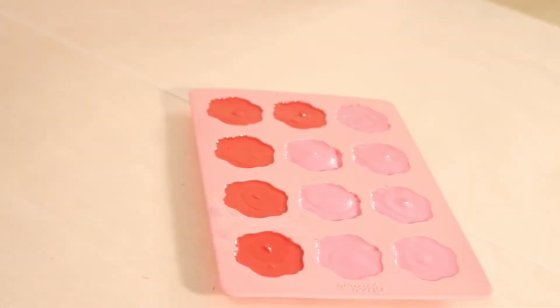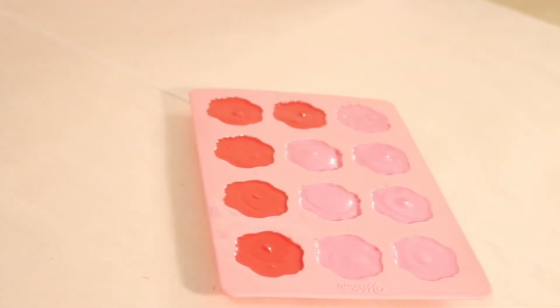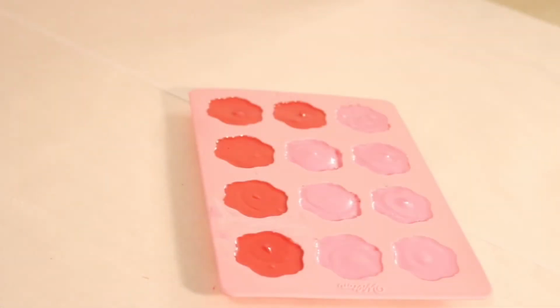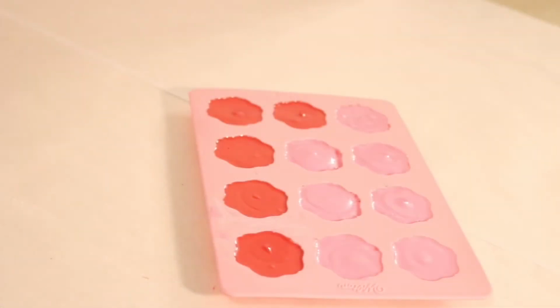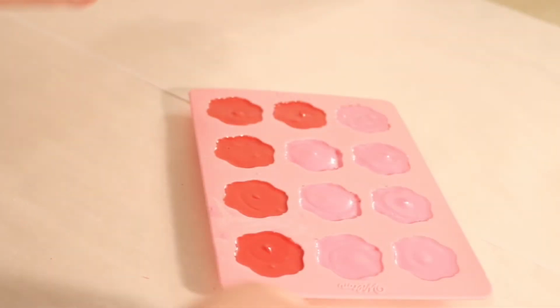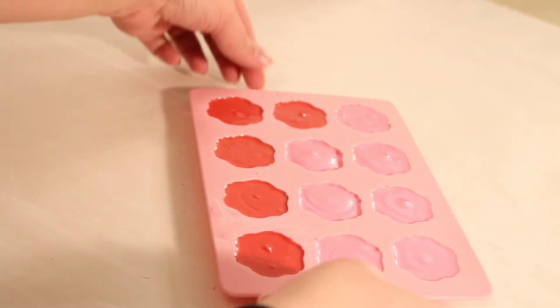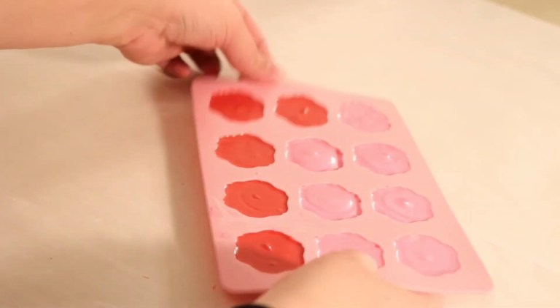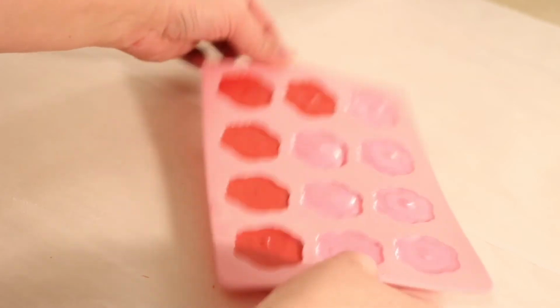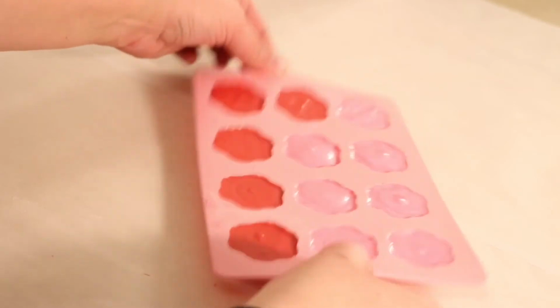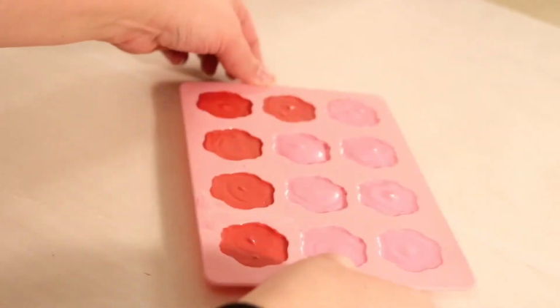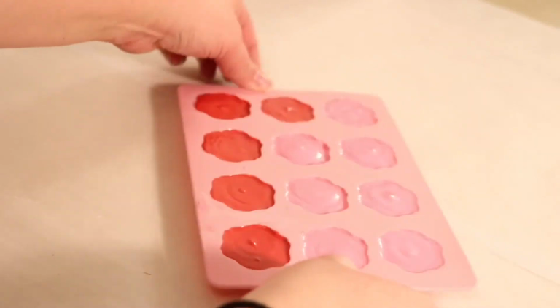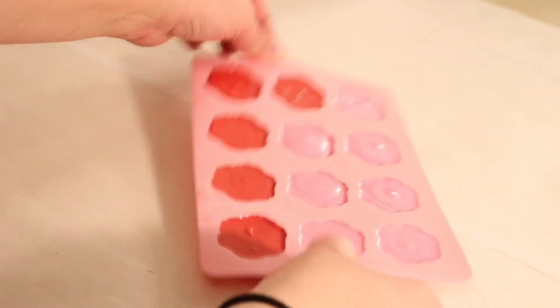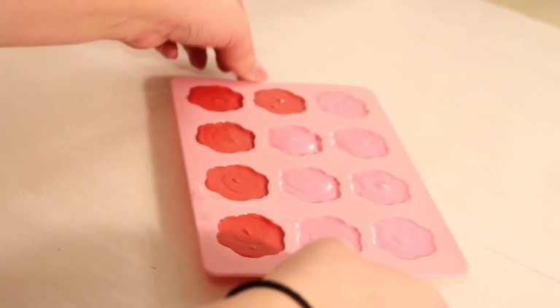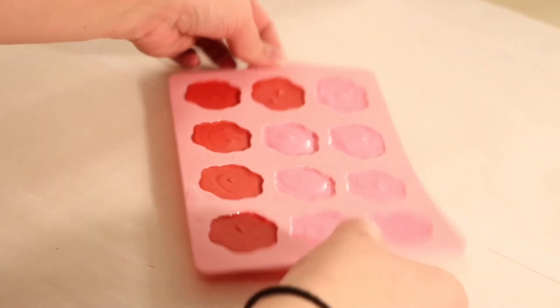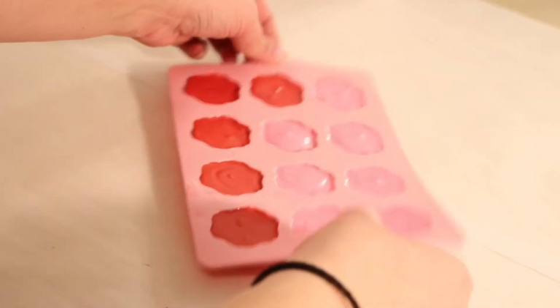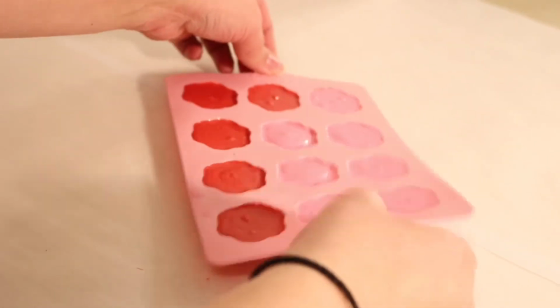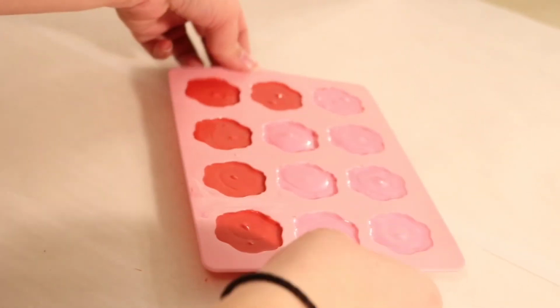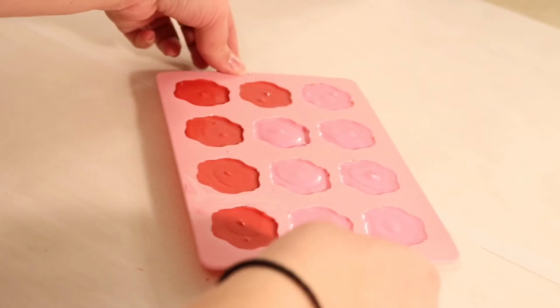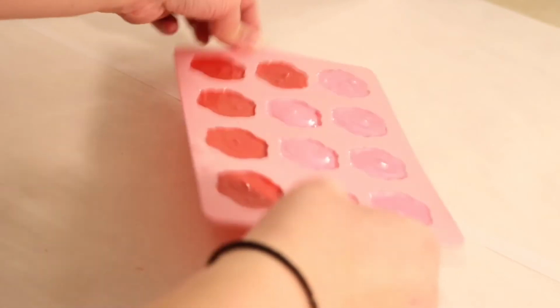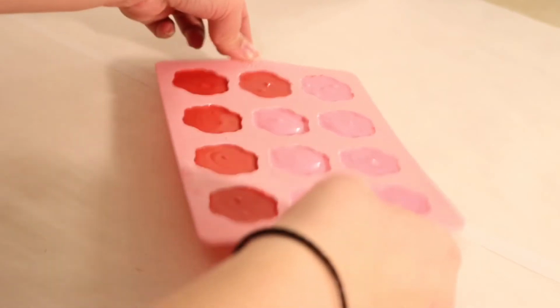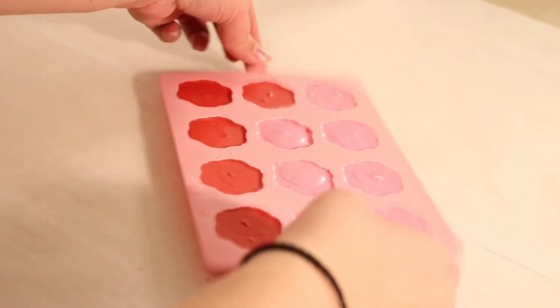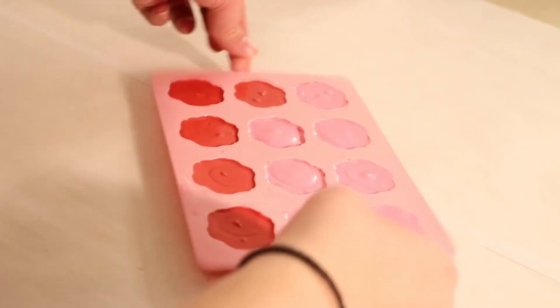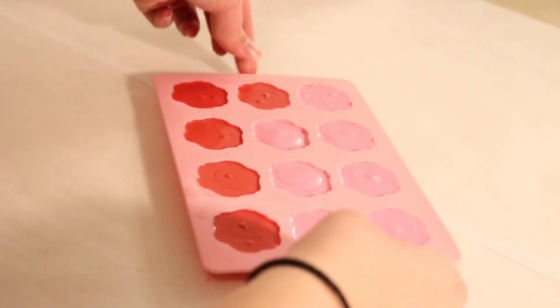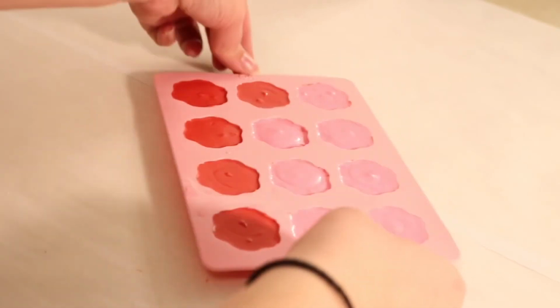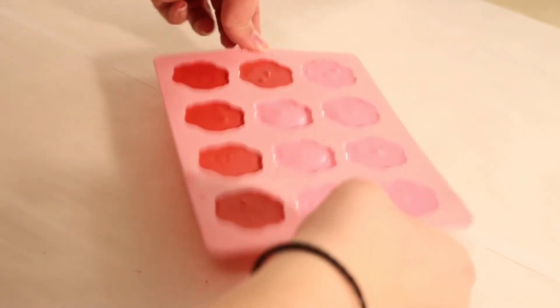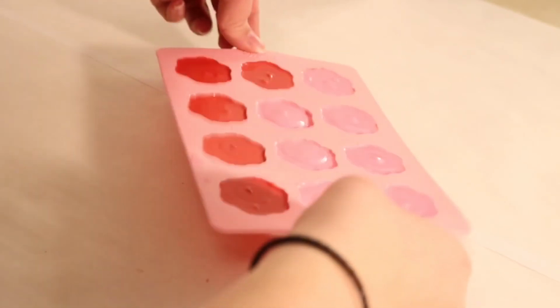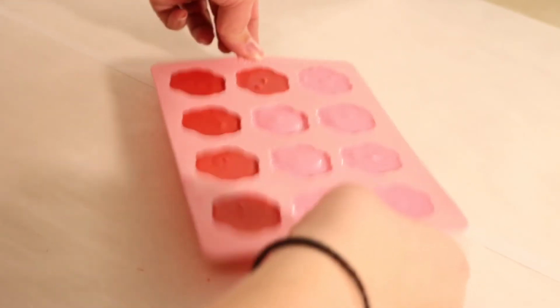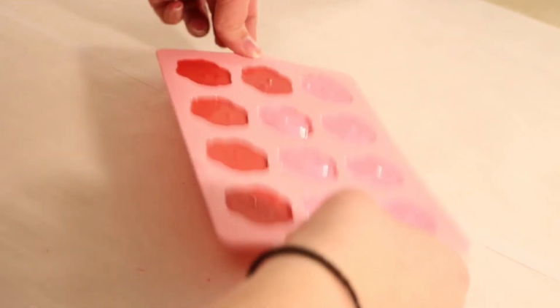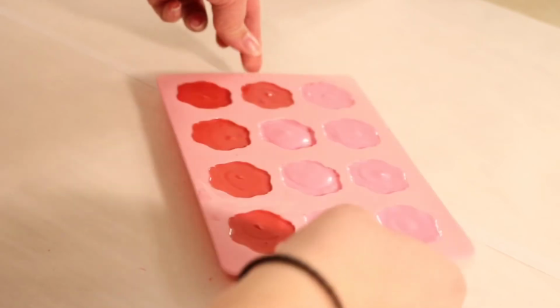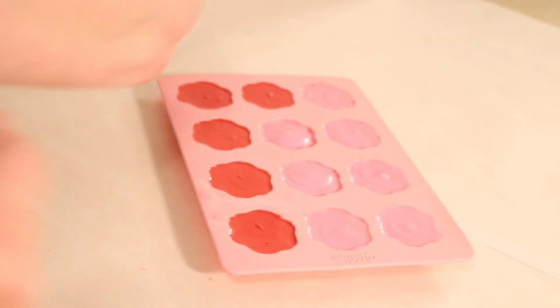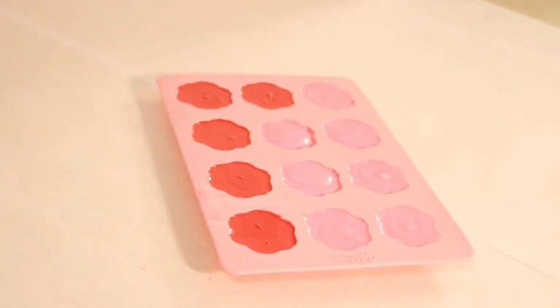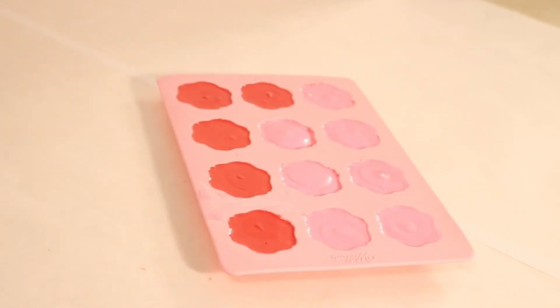After we pull these out of the microwave, they're nice and melted. Now we just want to tap, tap, tap to make sure we get all of the air bubbles out of the mold, and then we're going to put it in the fridge for 10 to 15 minutes, just like we did with the other style.